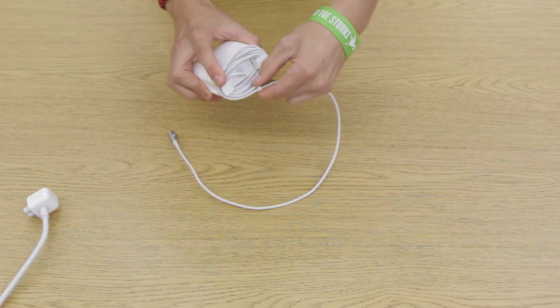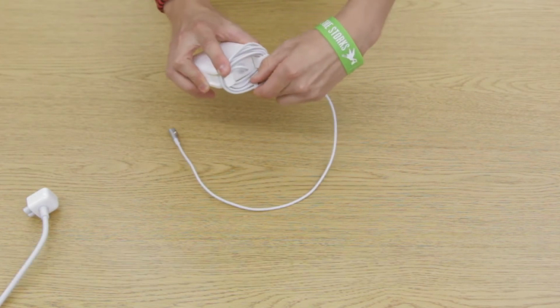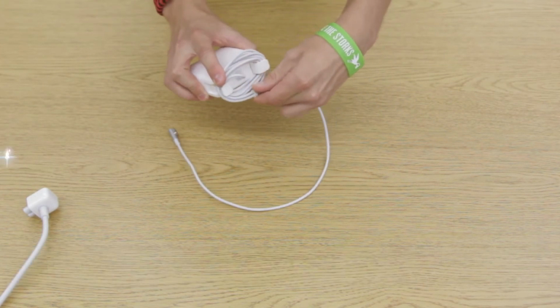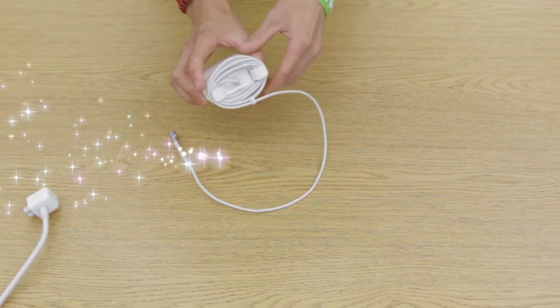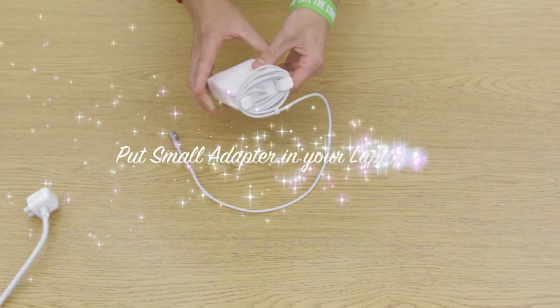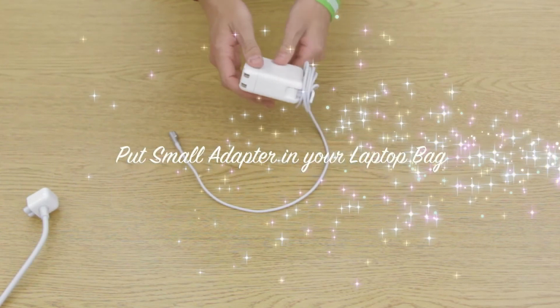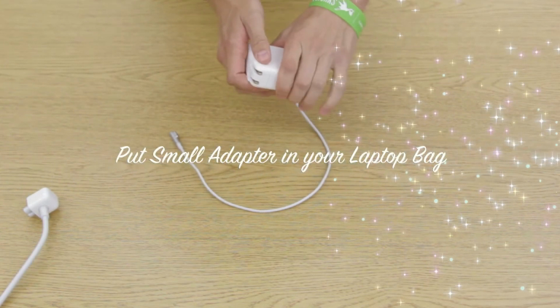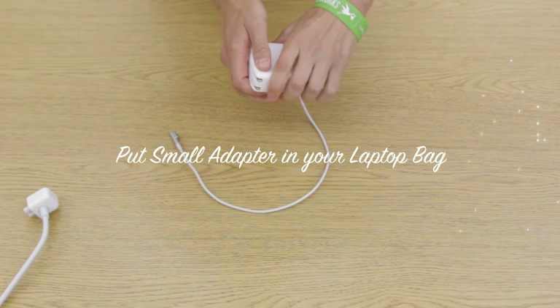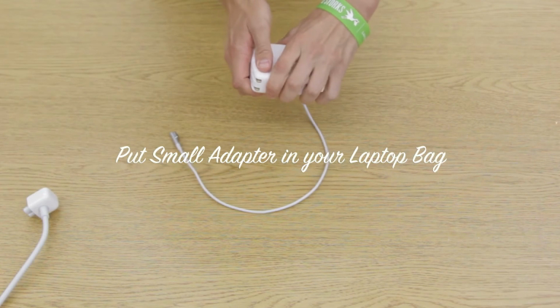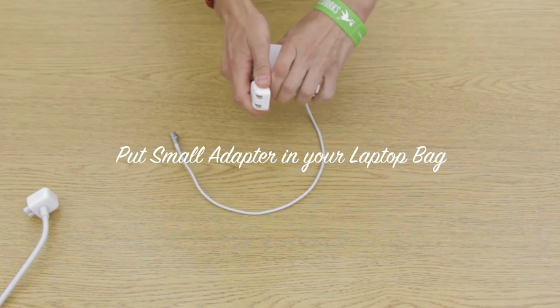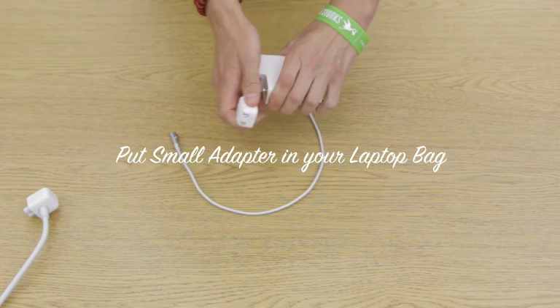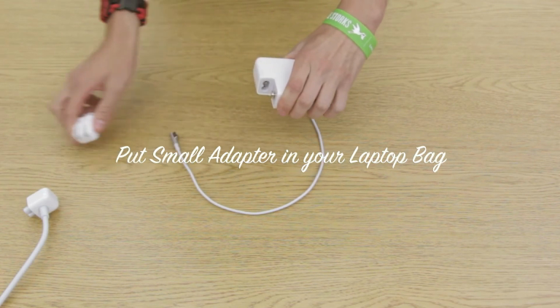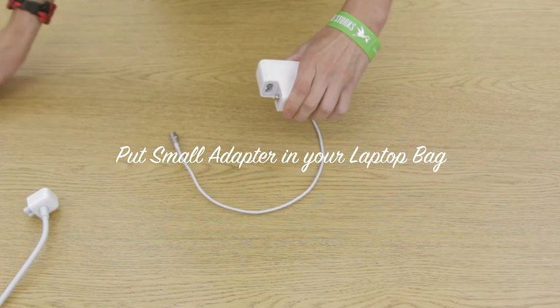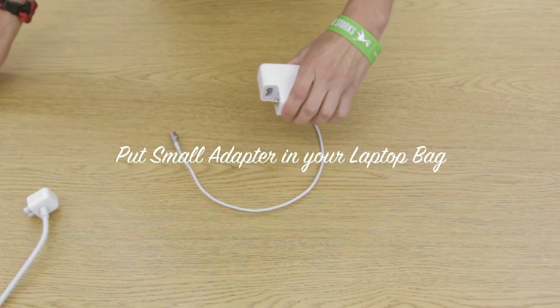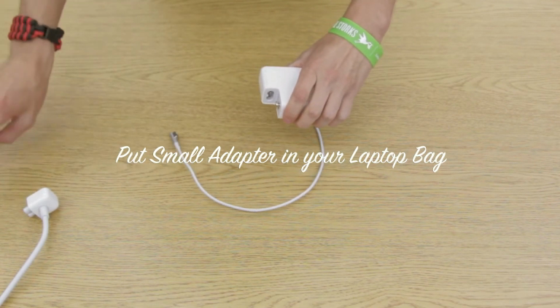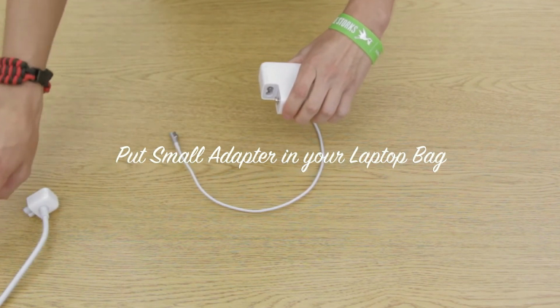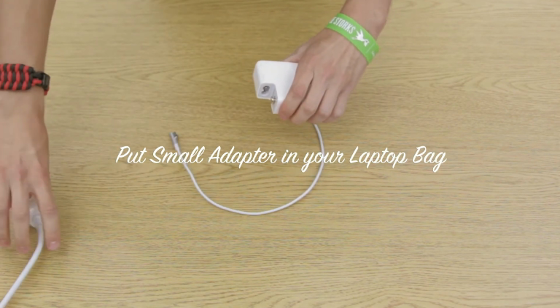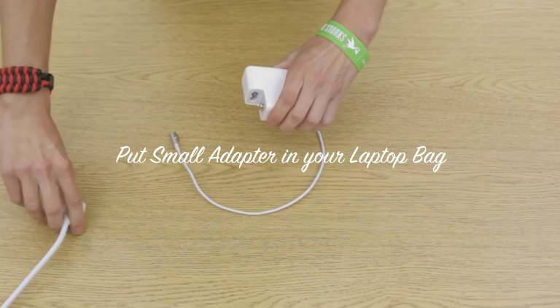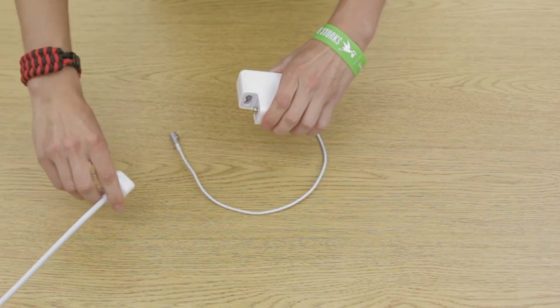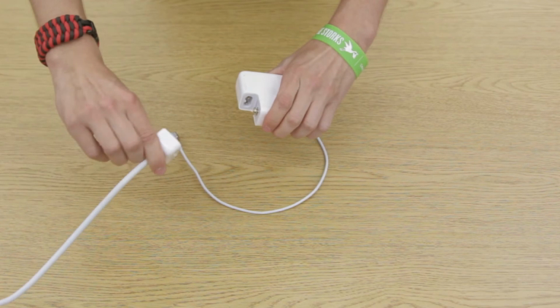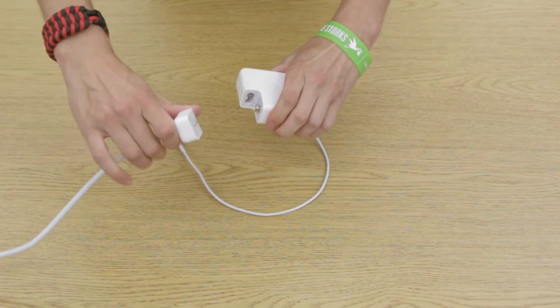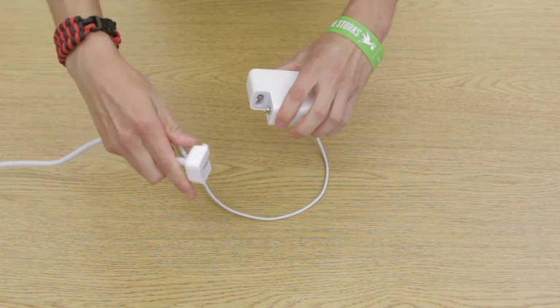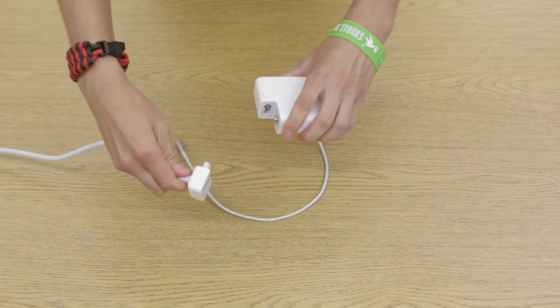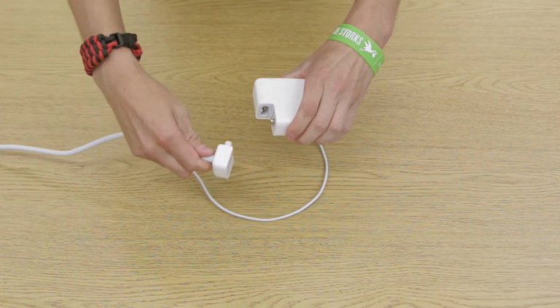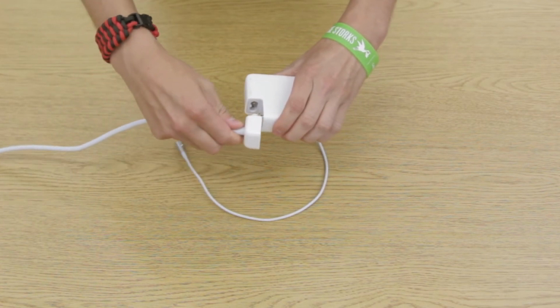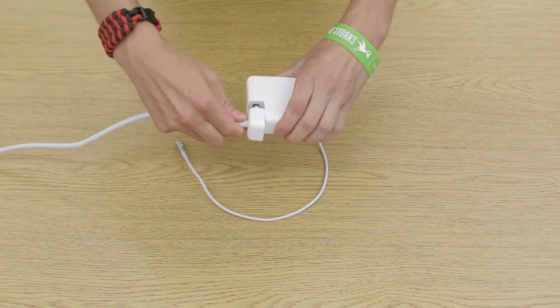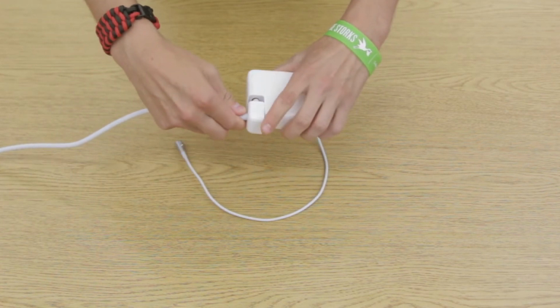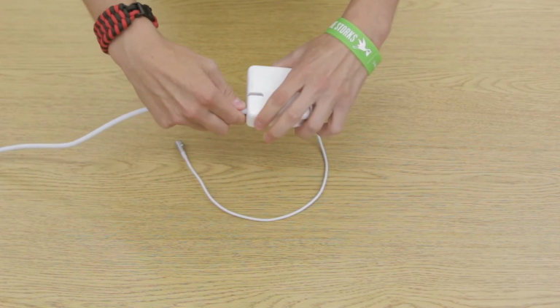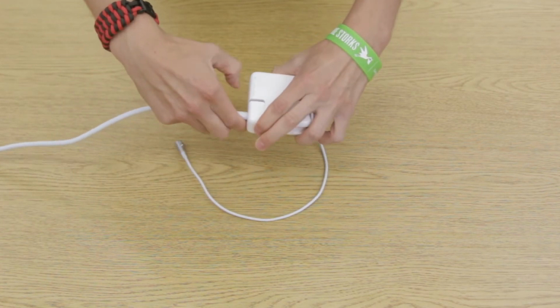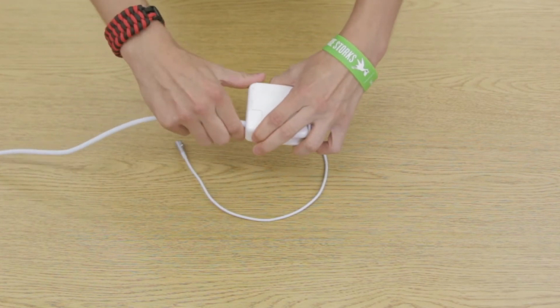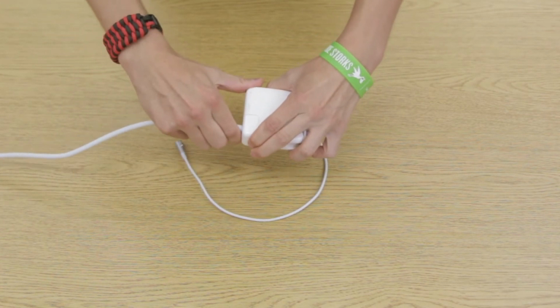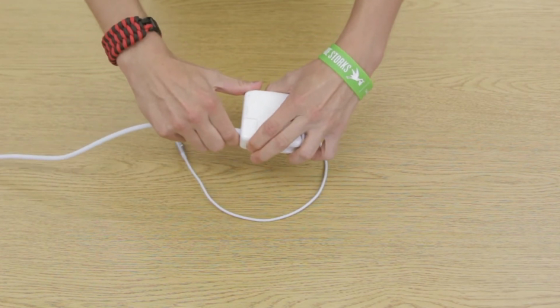Then you're going to remove the small adapter, put that into your laptop bag, and then plug in the large adapter that's on your desk.